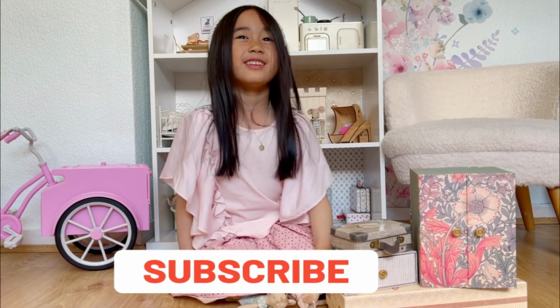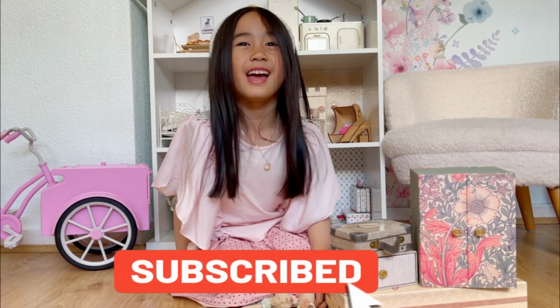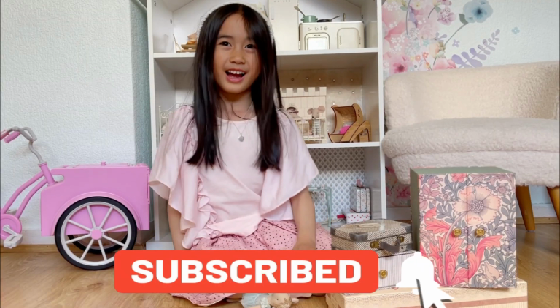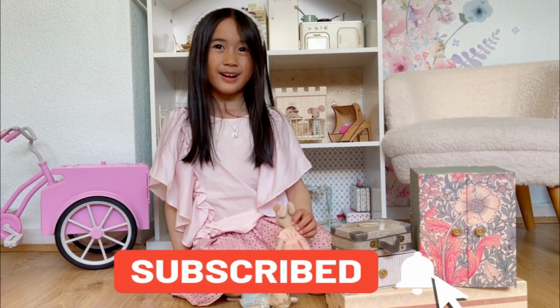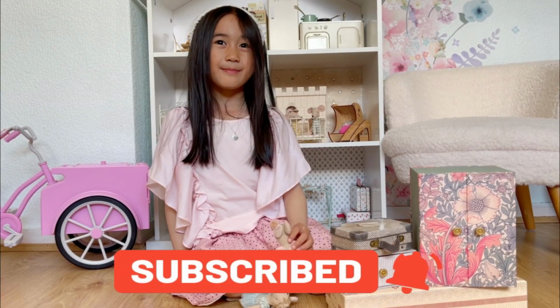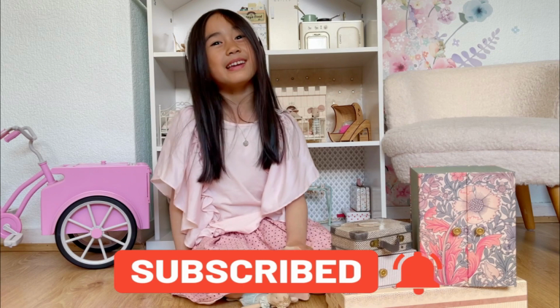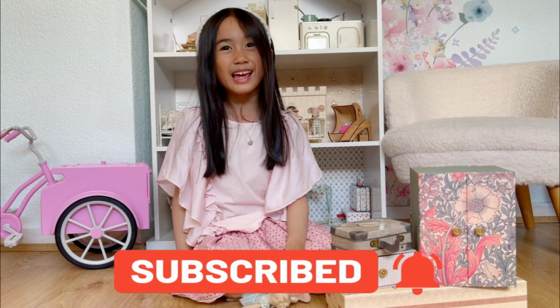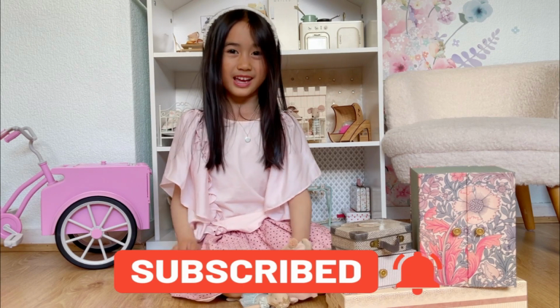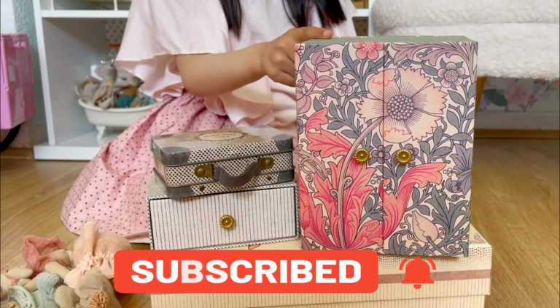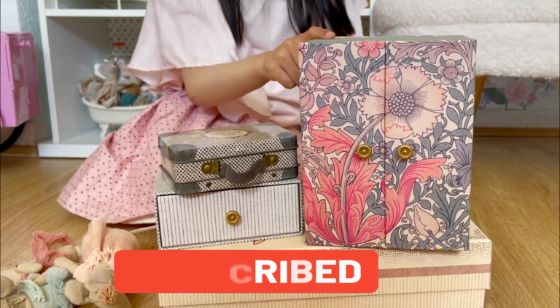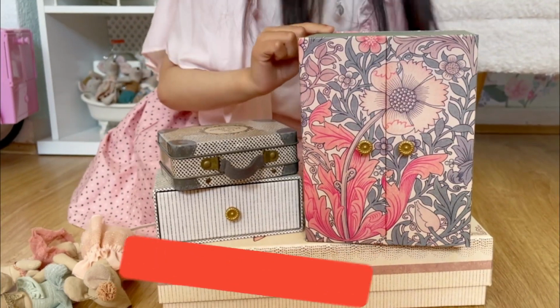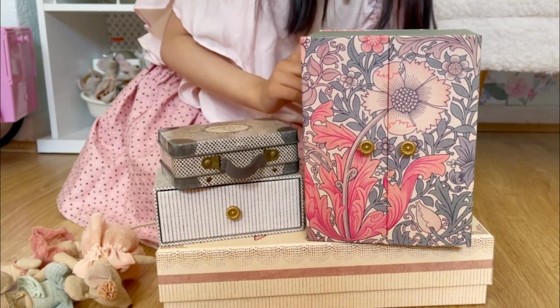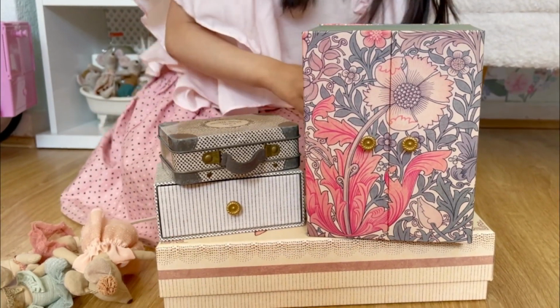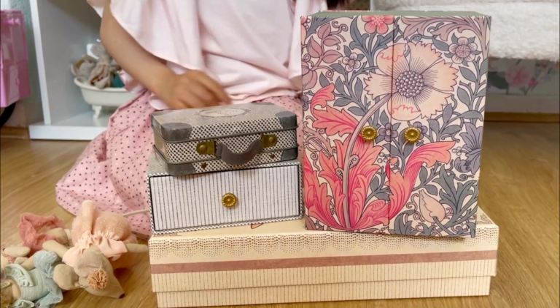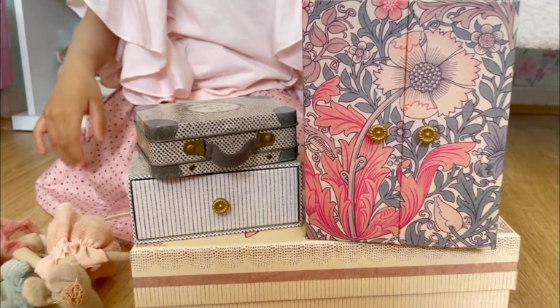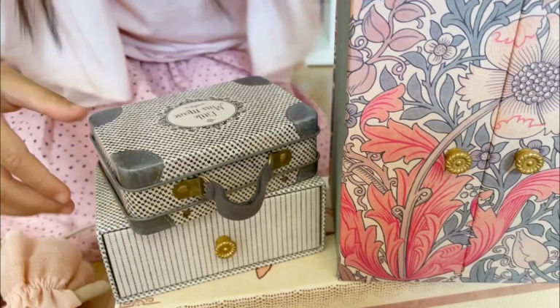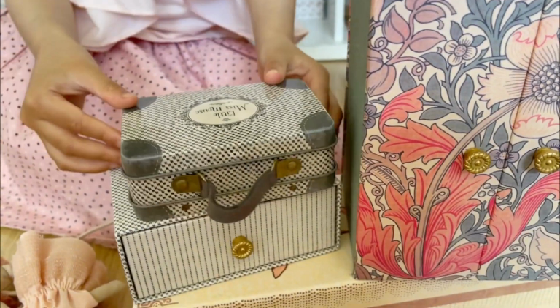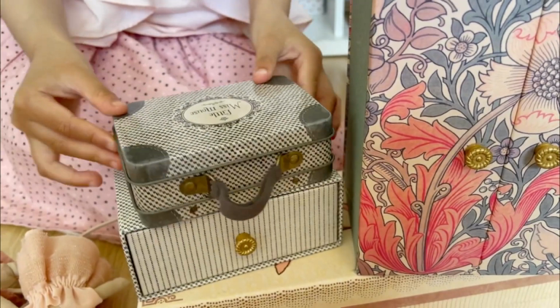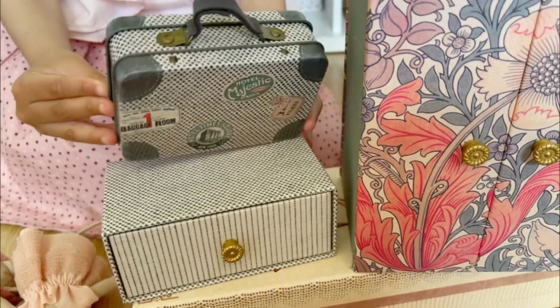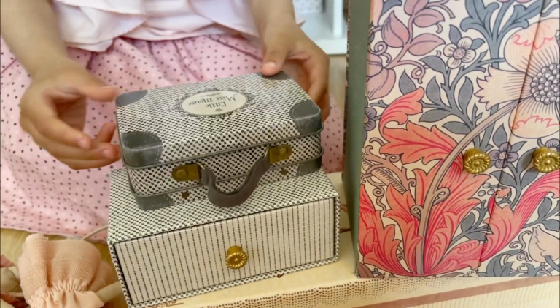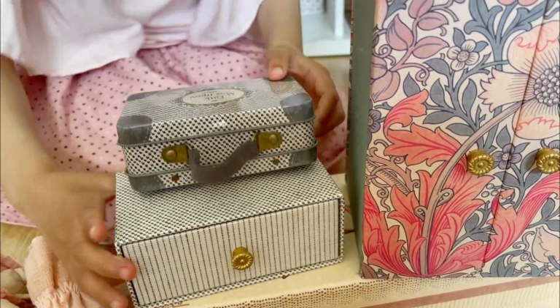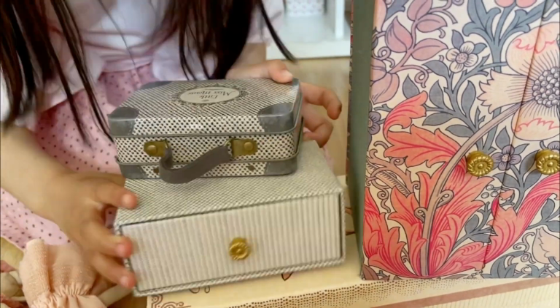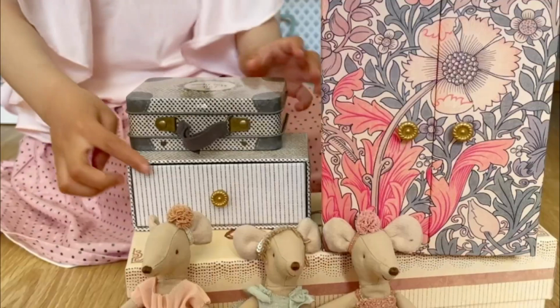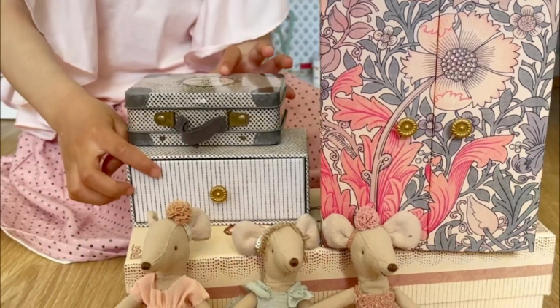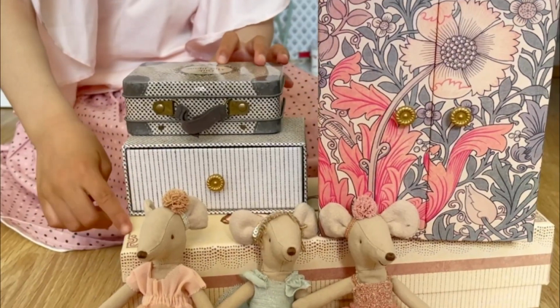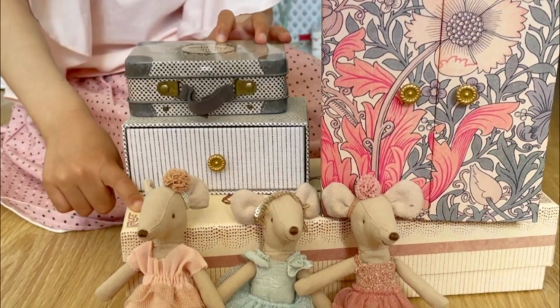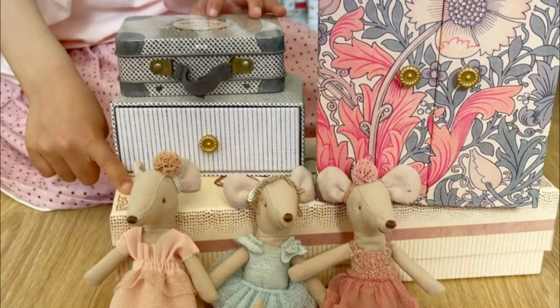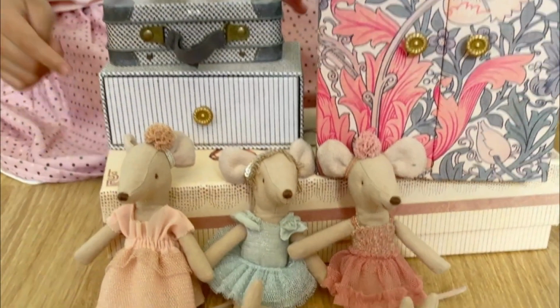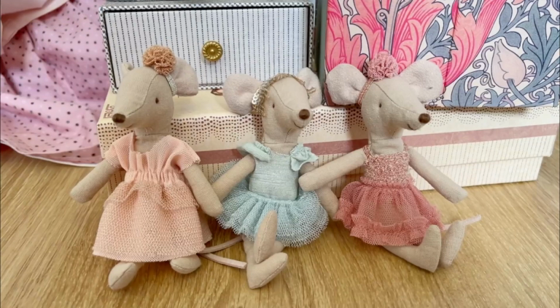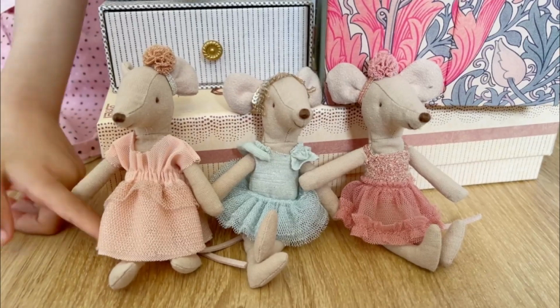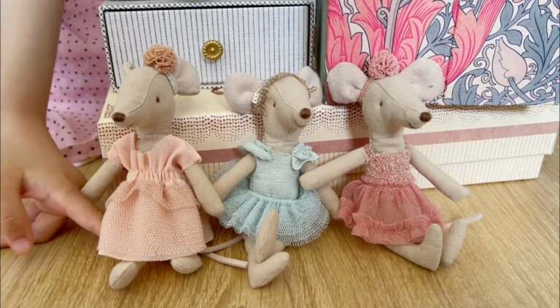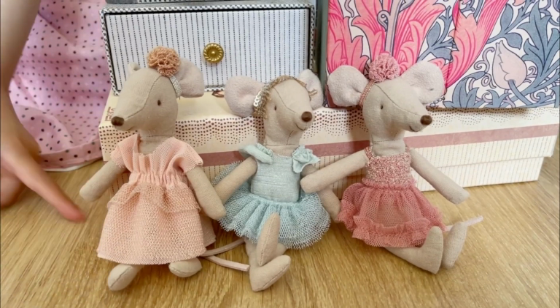Today I got my ballerina collection. I got here my ballerina studios. There's a suitcase here with mice in it, and my day bed and ballerina shoes. And also my ballerina mice.